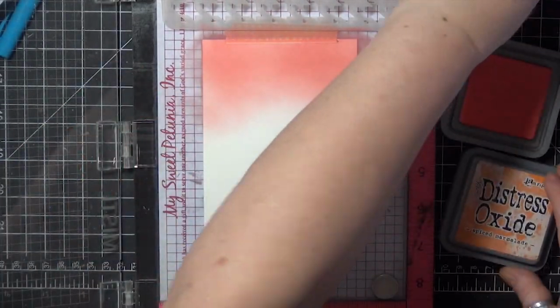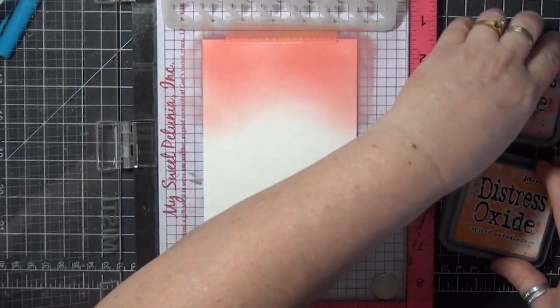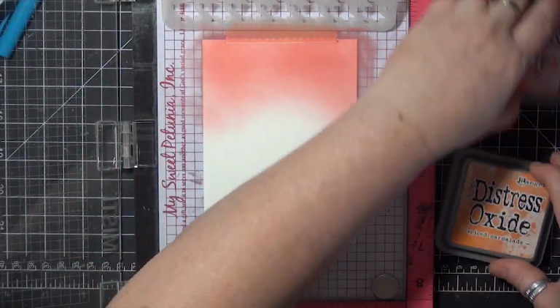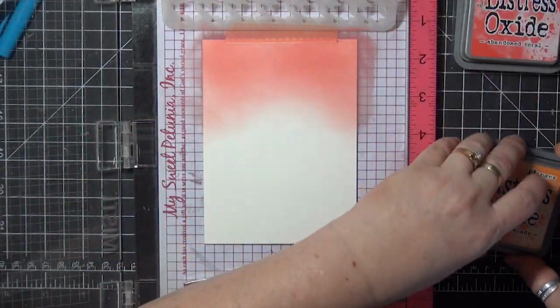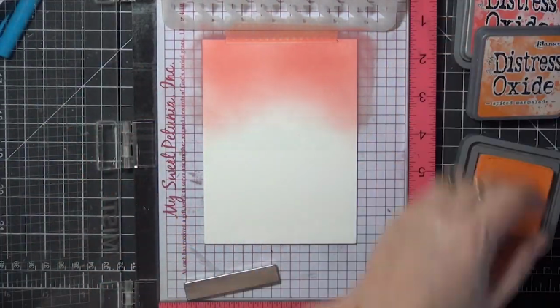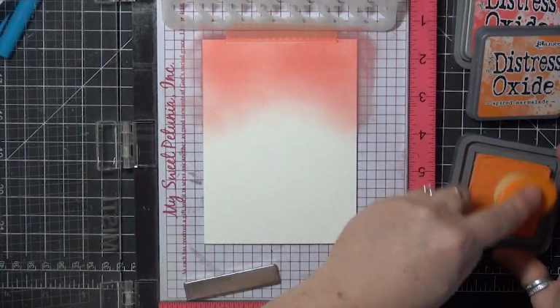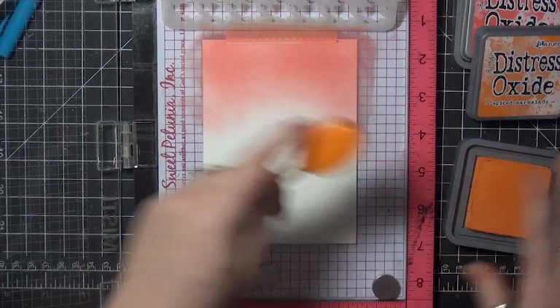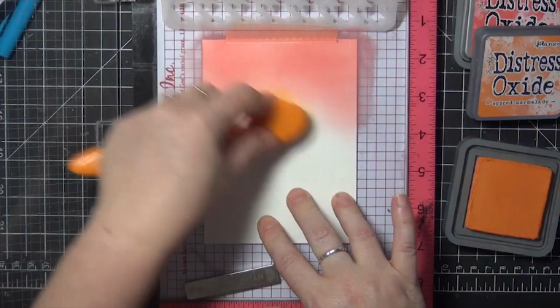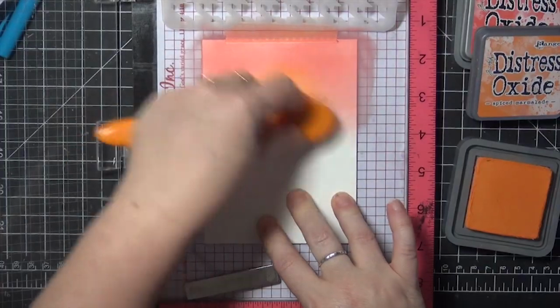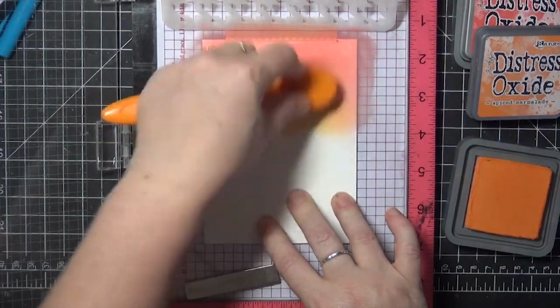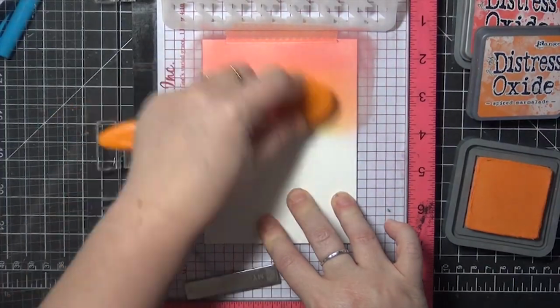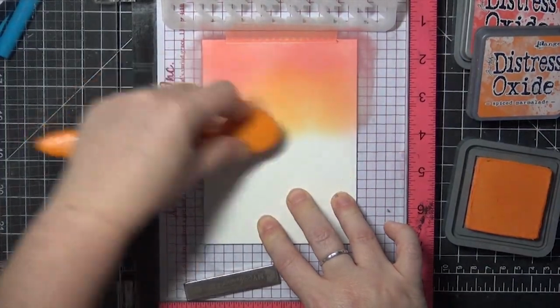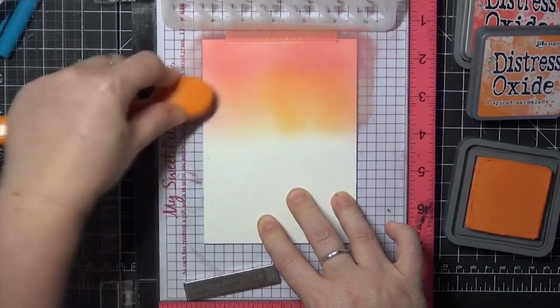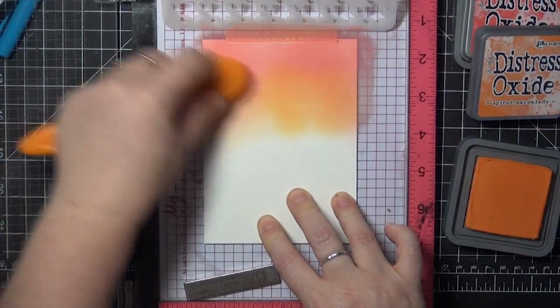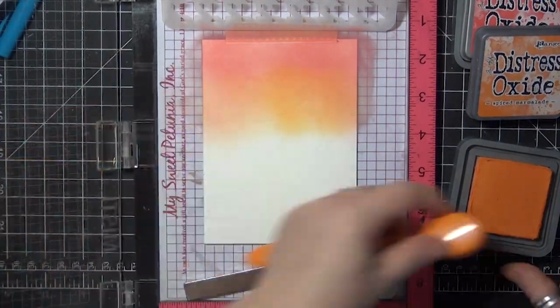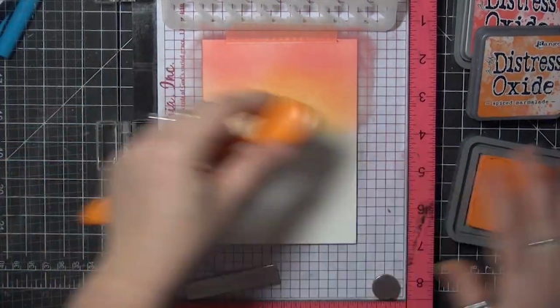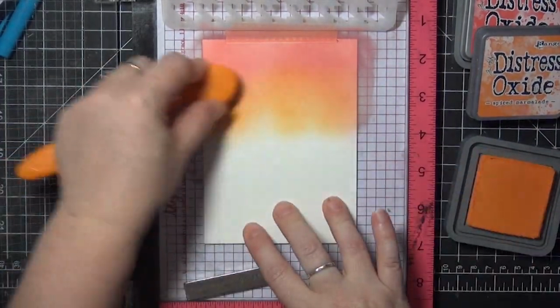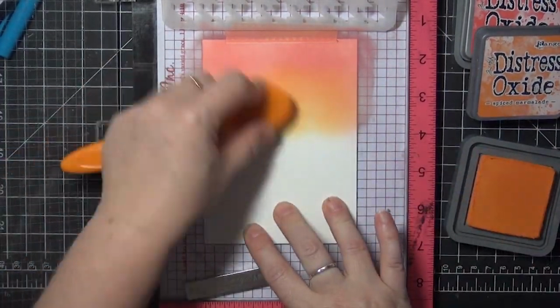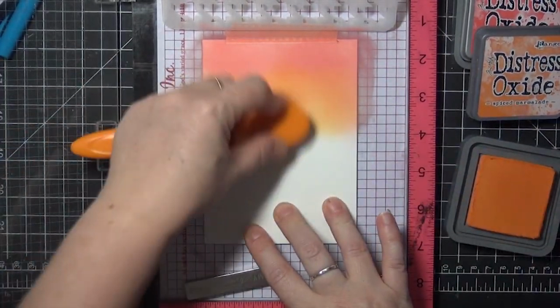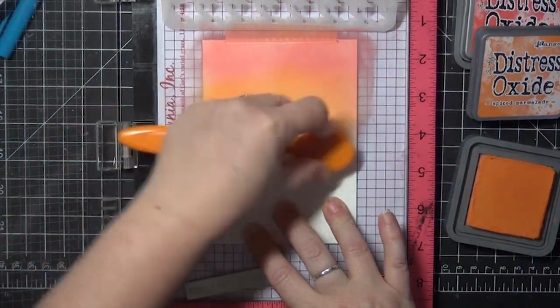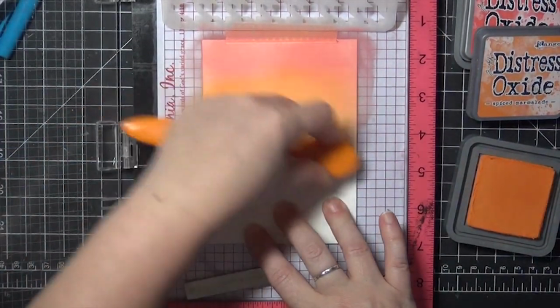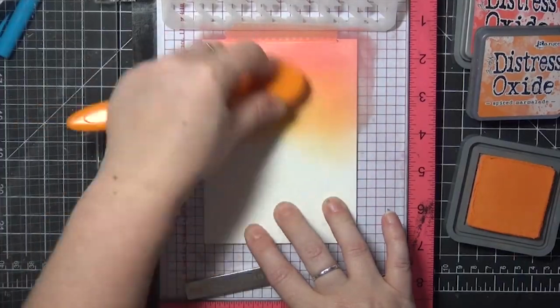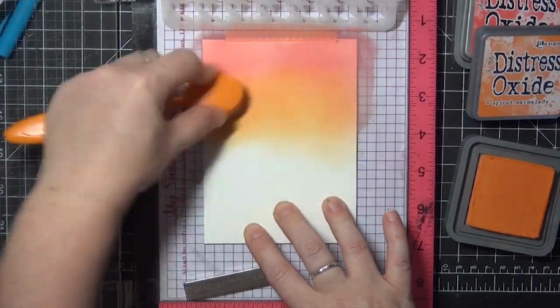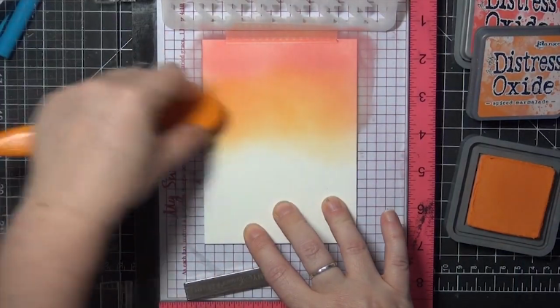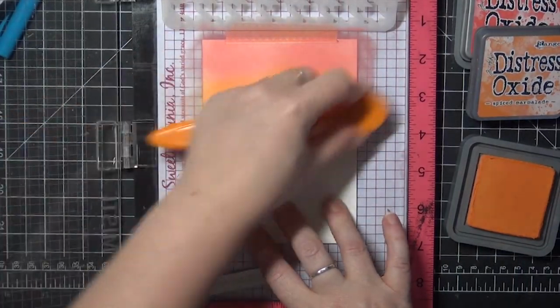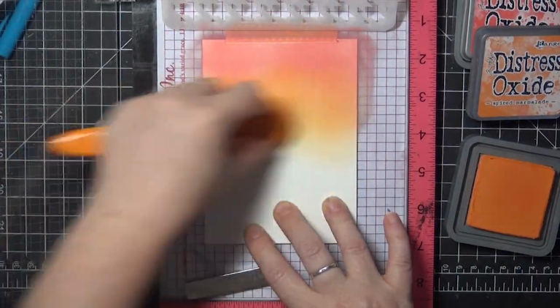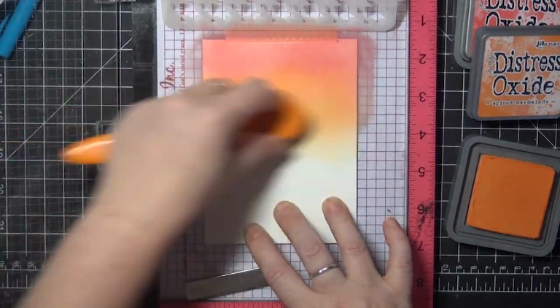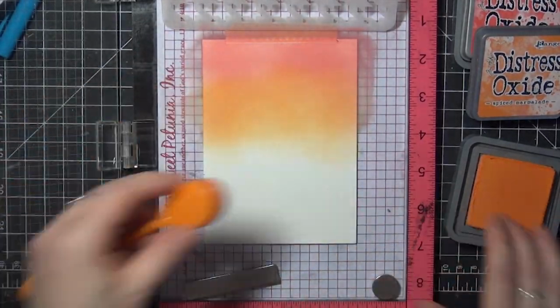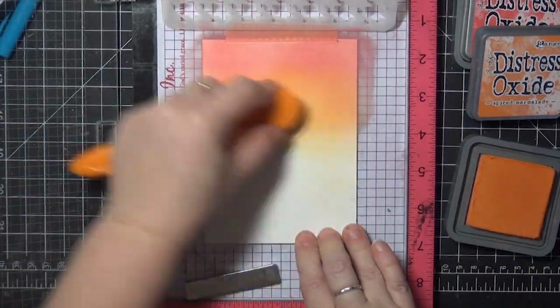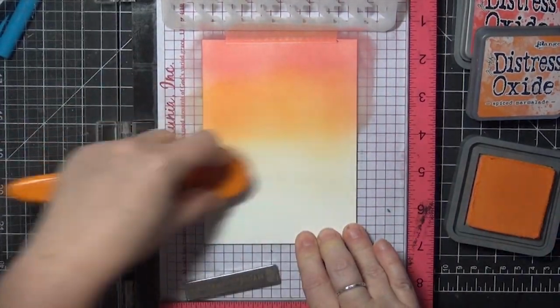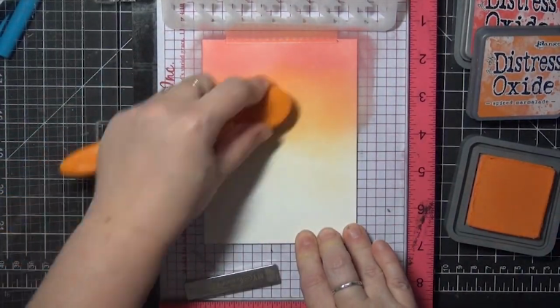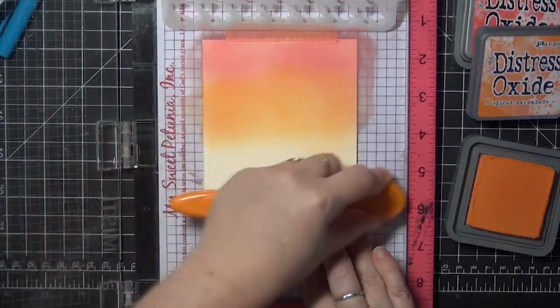With the second color, which is Spiced Marmalade, I want to blend up into the first color and then down to about the middle of the card, and then I'm going to blend out a little more lightly below that point.